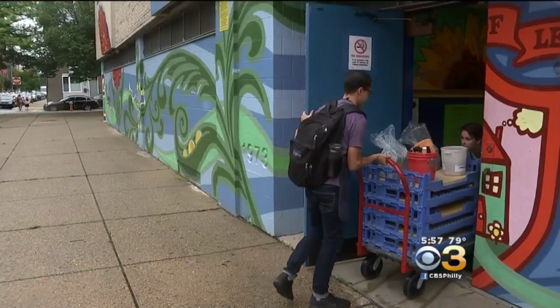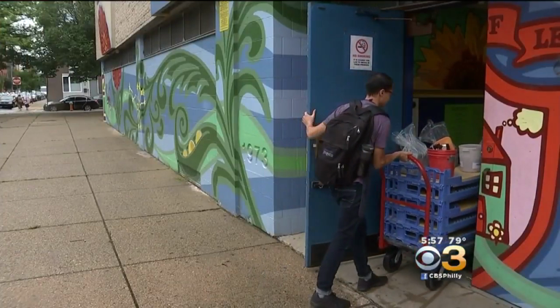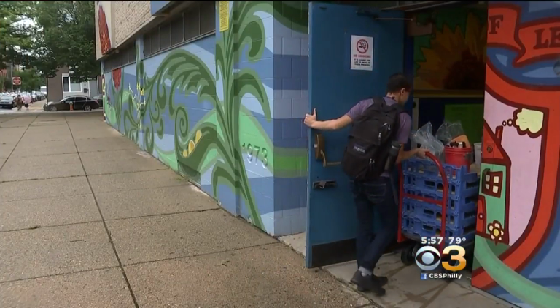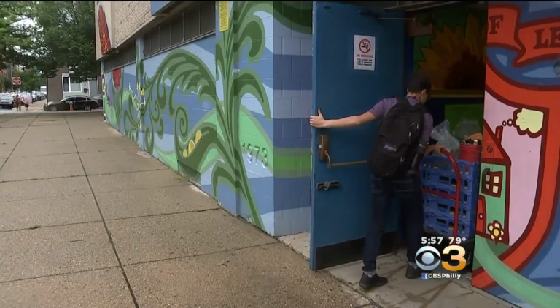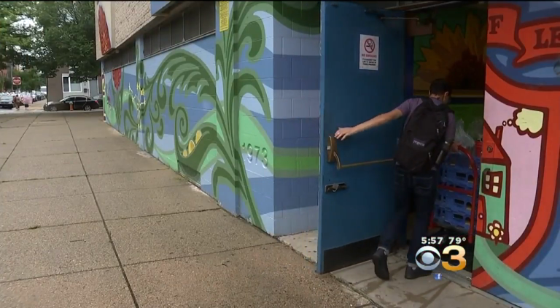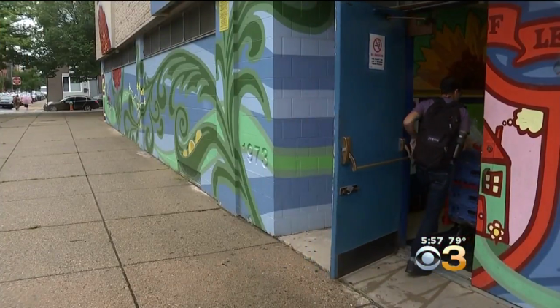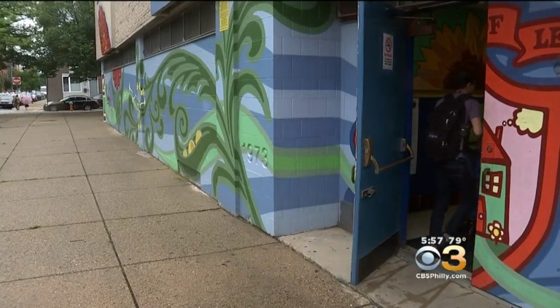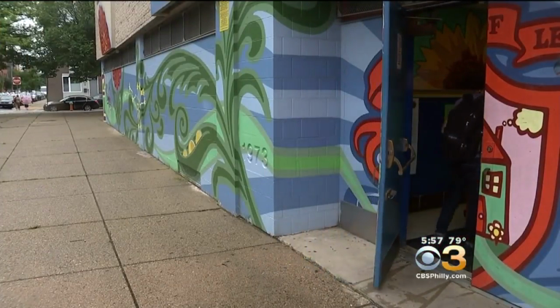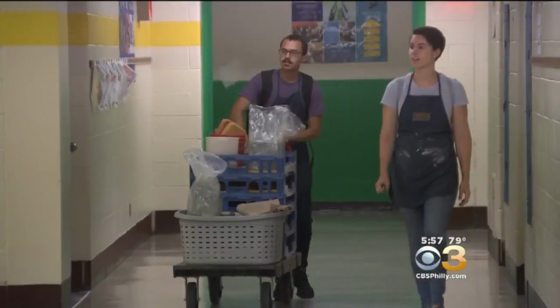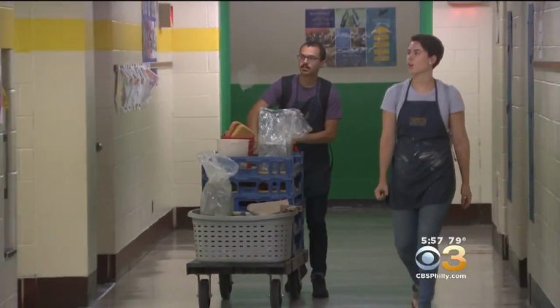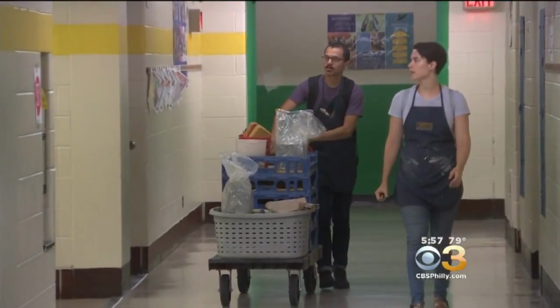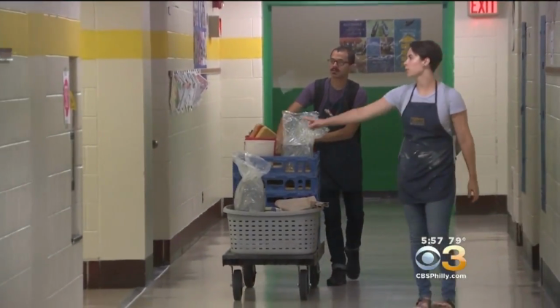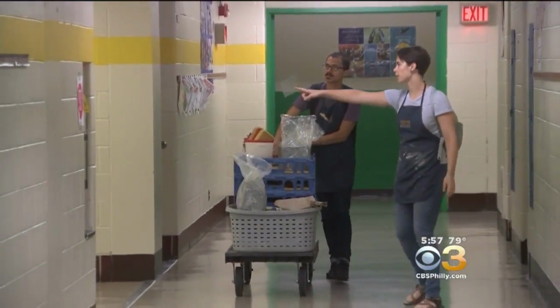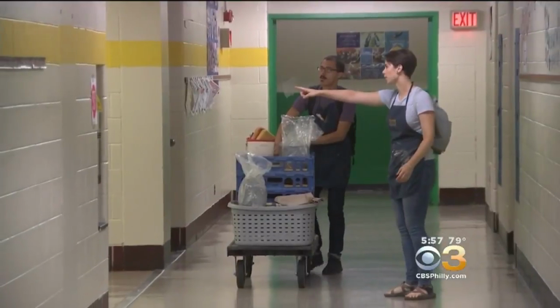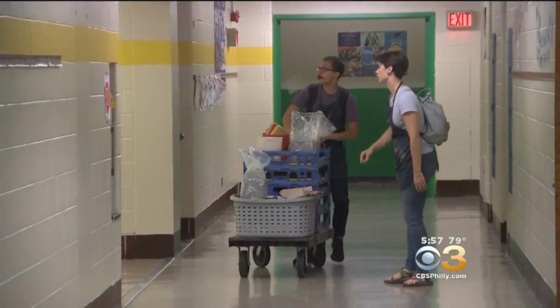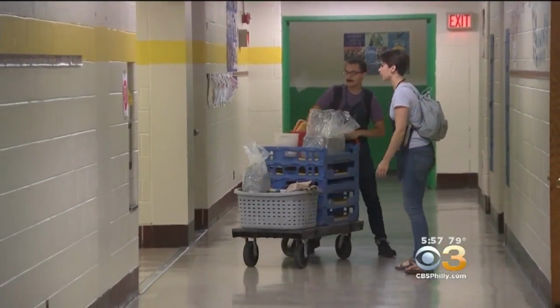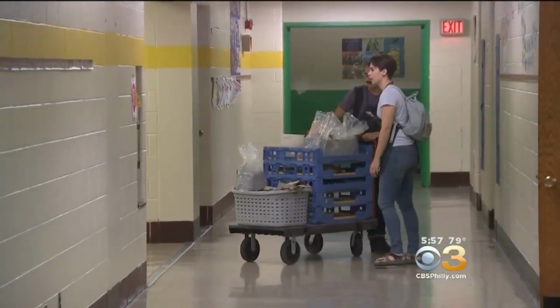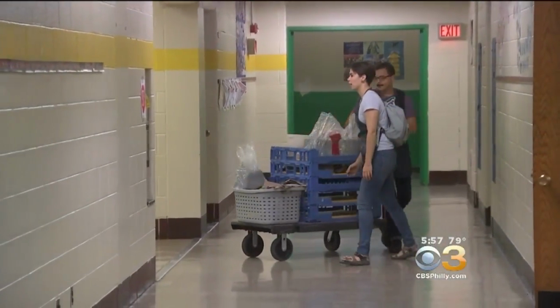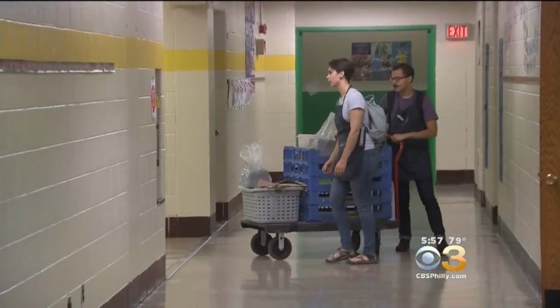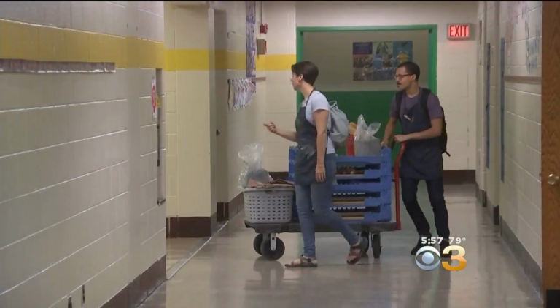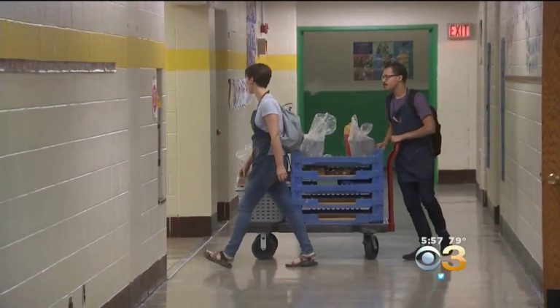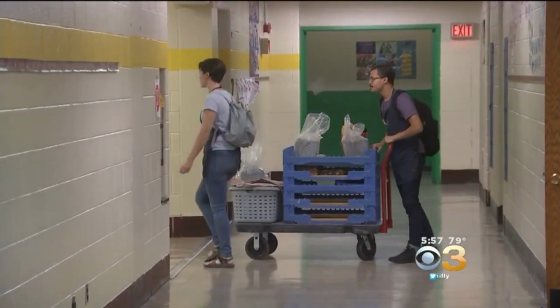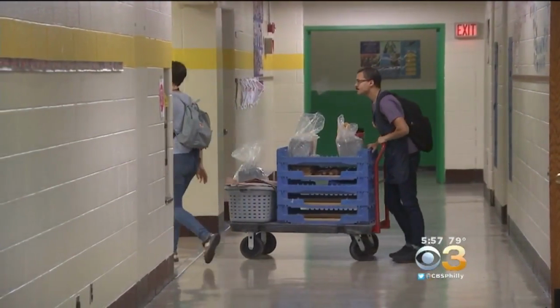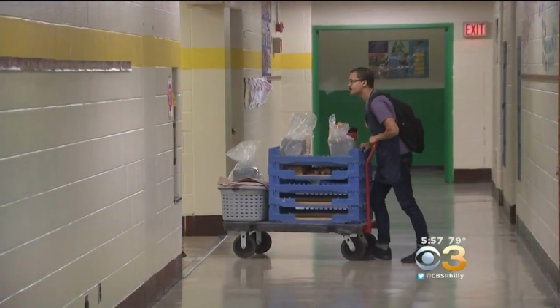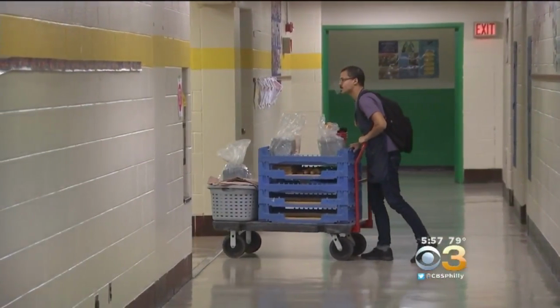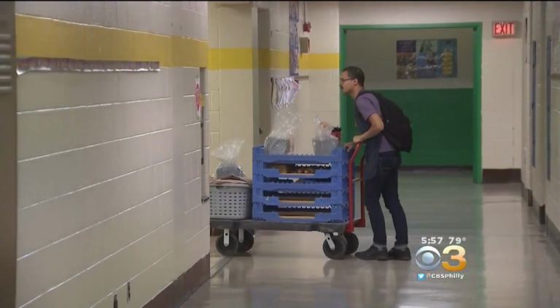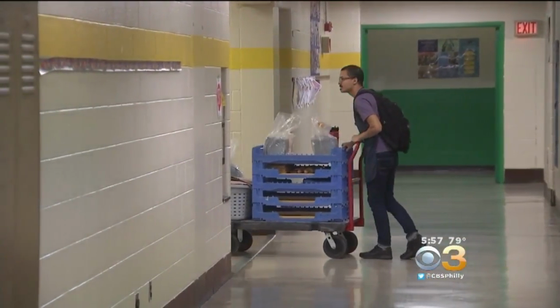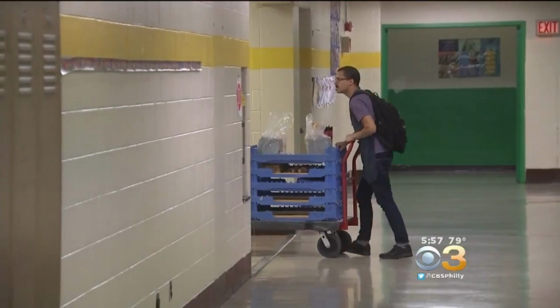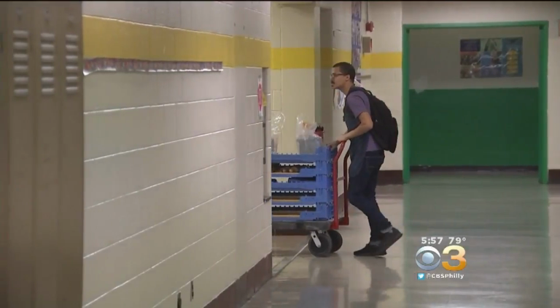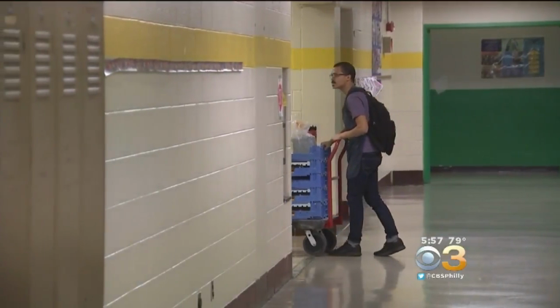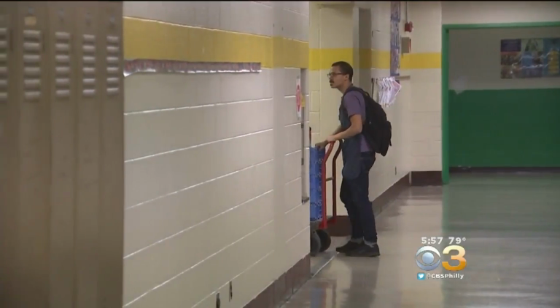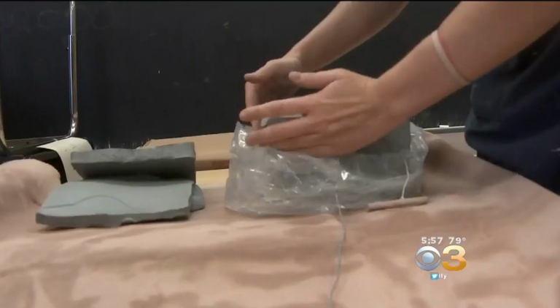Over the pavement and through the doors, clay has been making its way into classrooms all over Philadelphia since 1994. Look out for this workshop on wheels called the Claymobile.